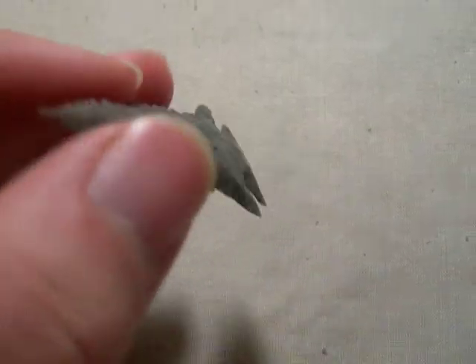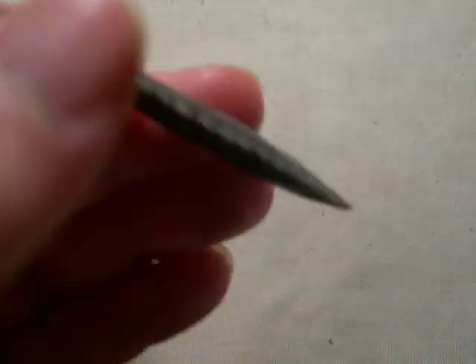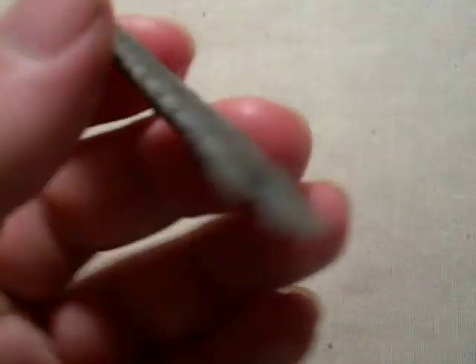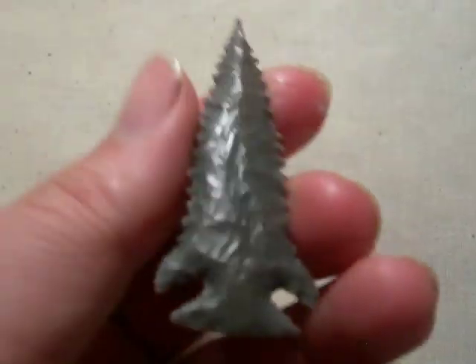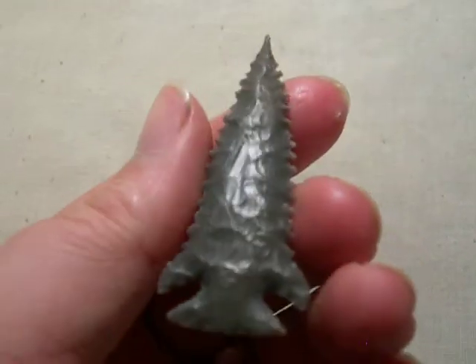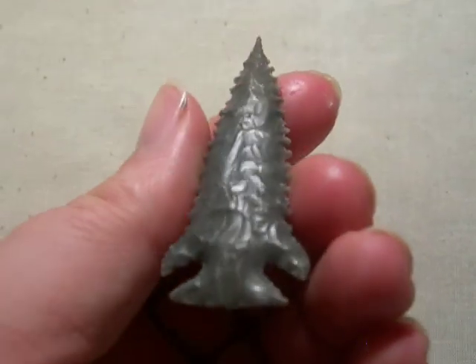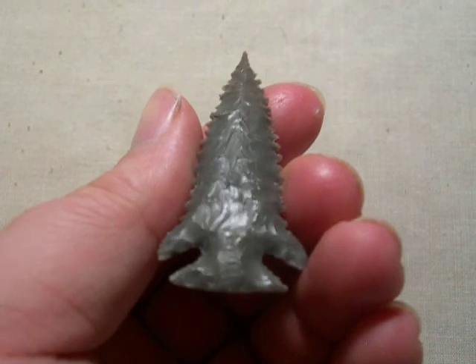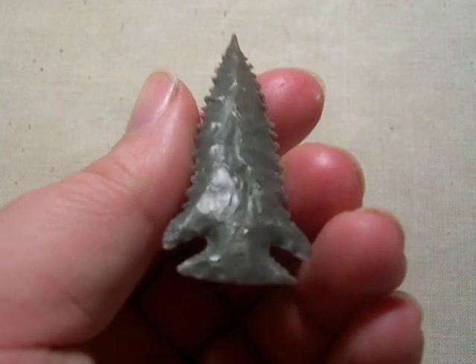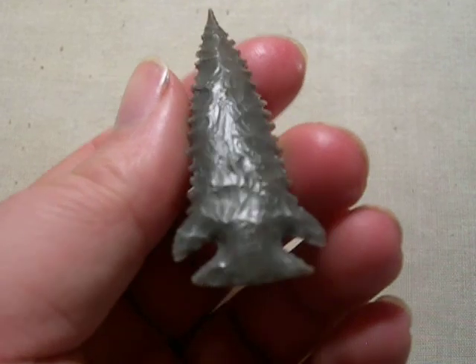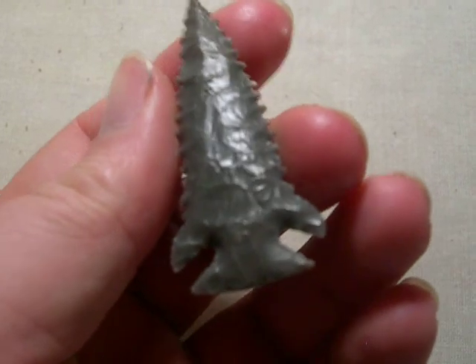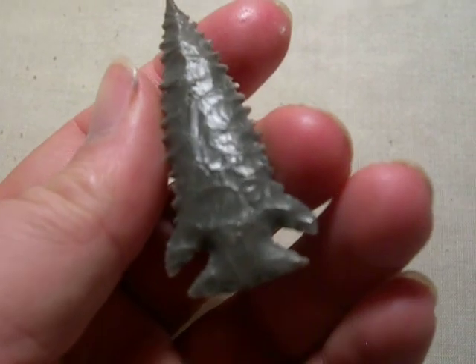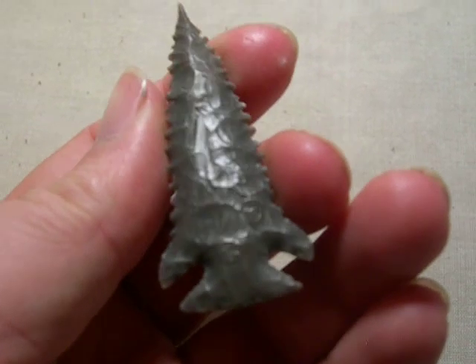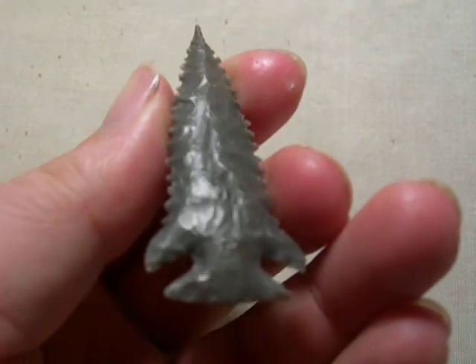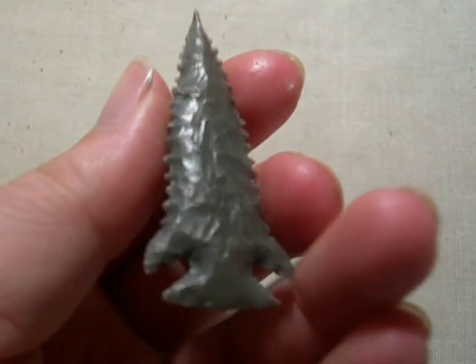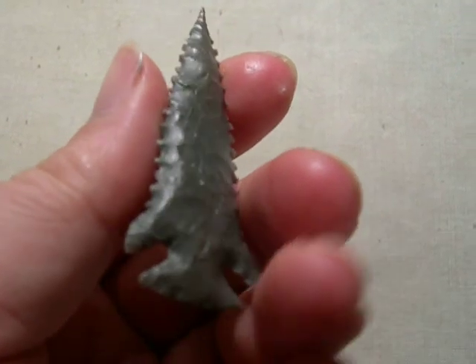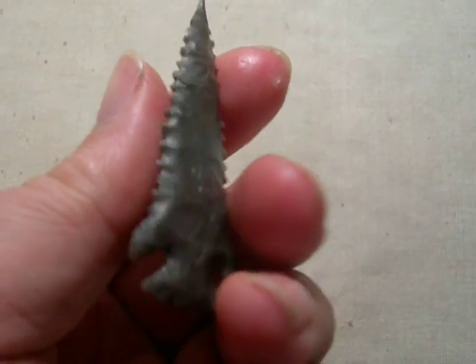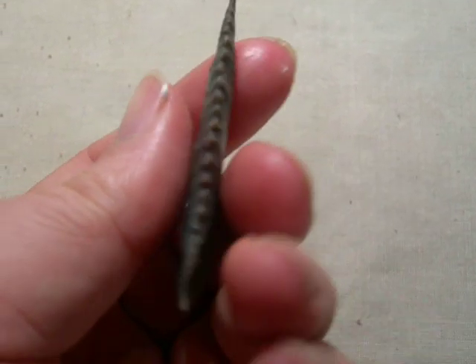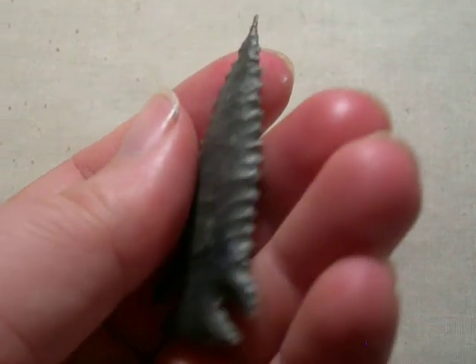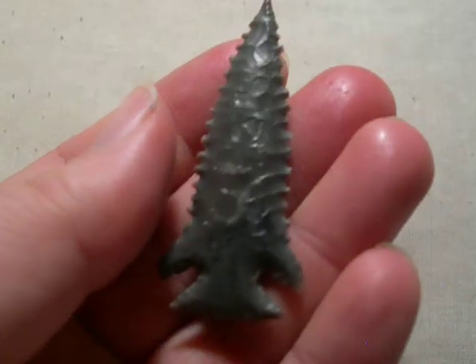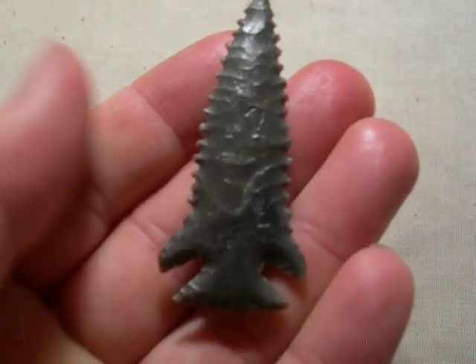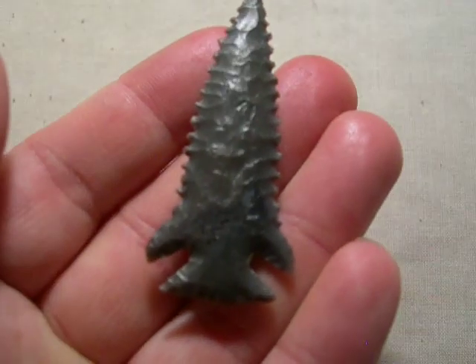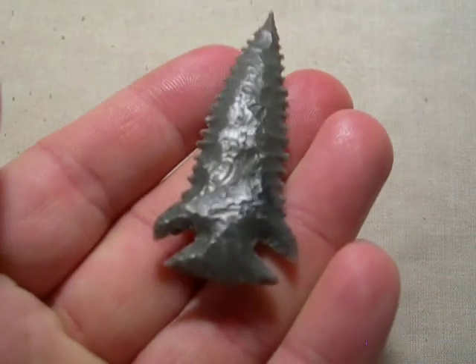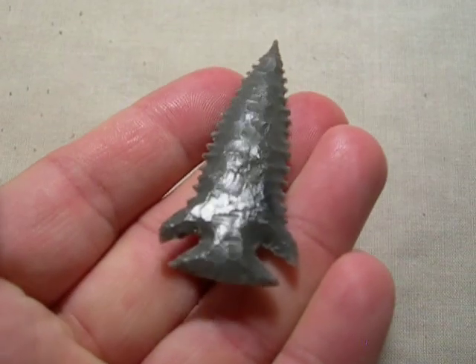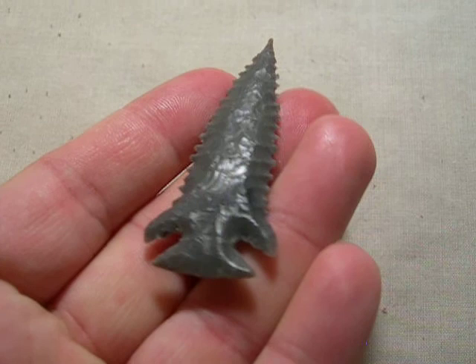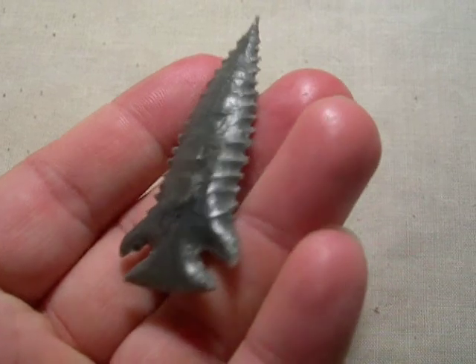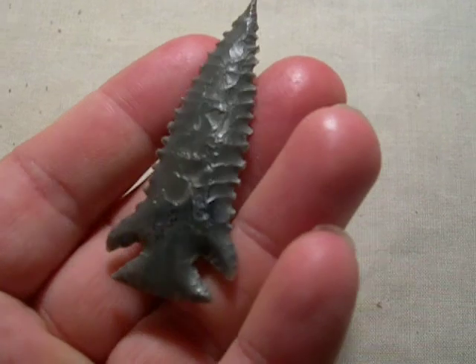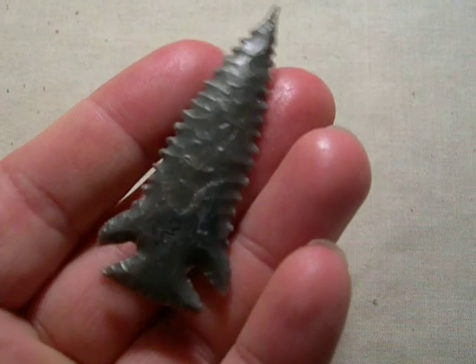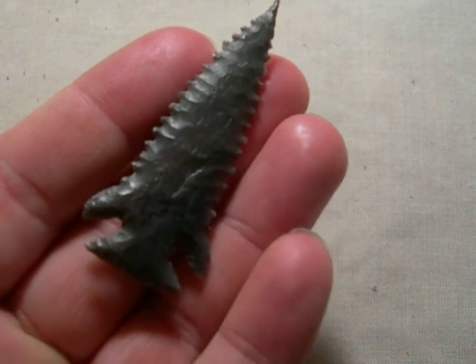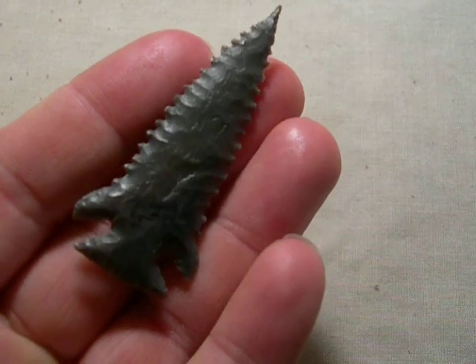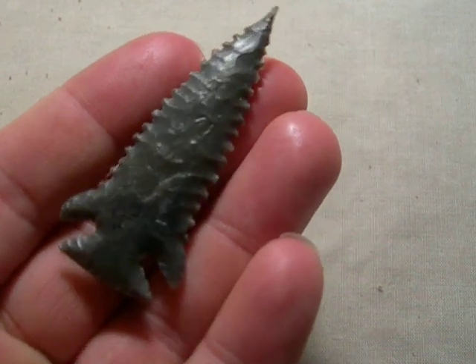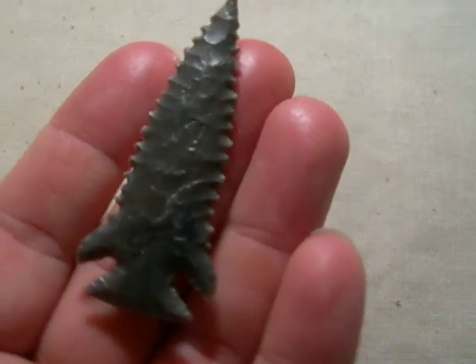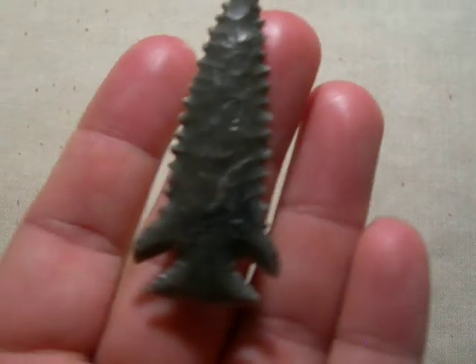Really nice and glossy. Got some nice notches, the serrations are really cool. Just an awesome, awesome point.